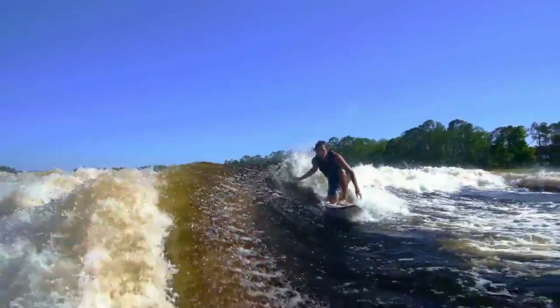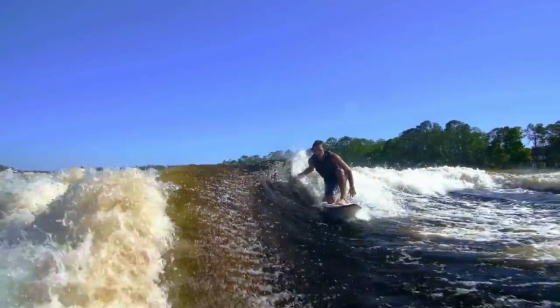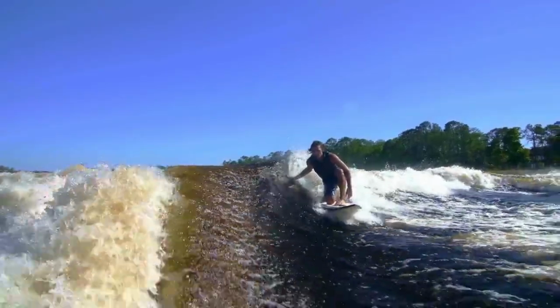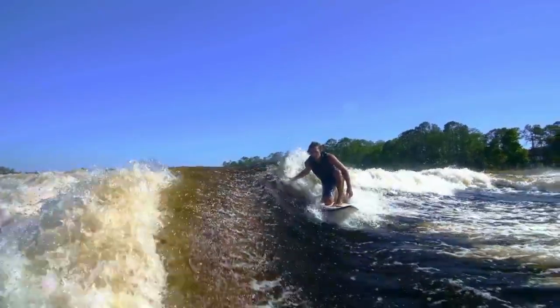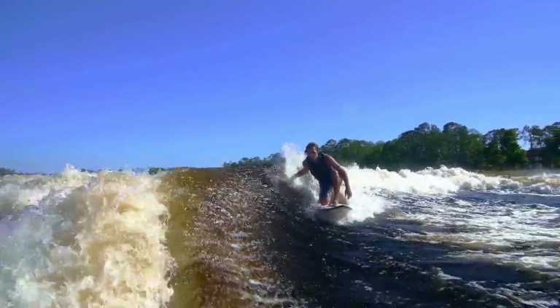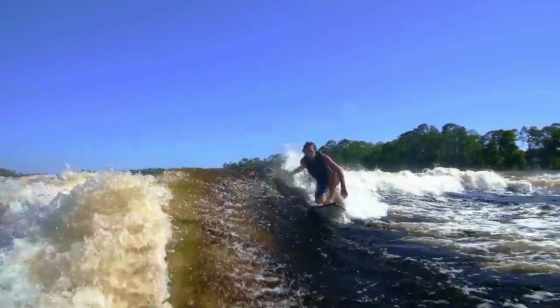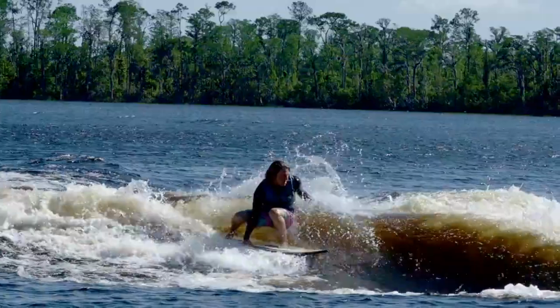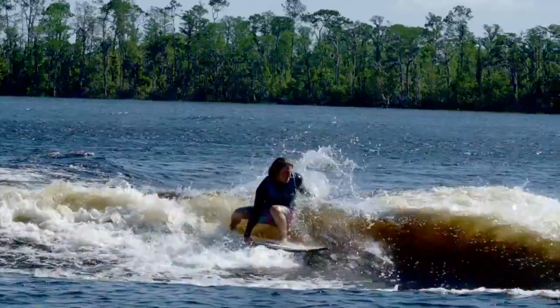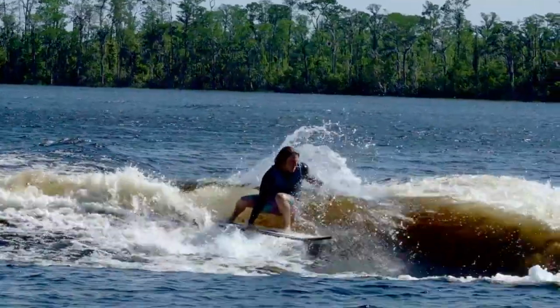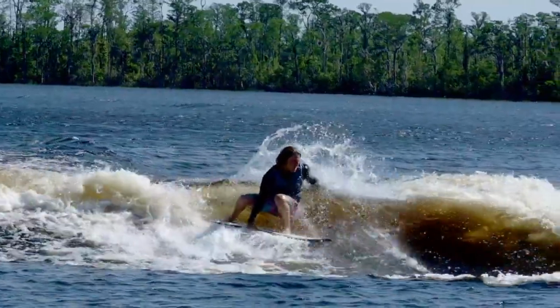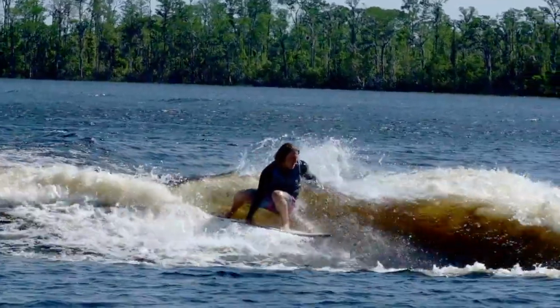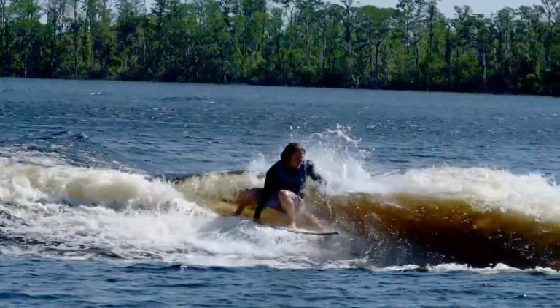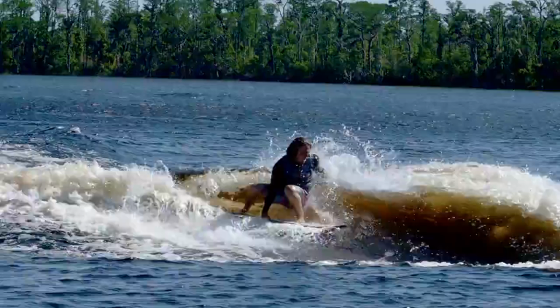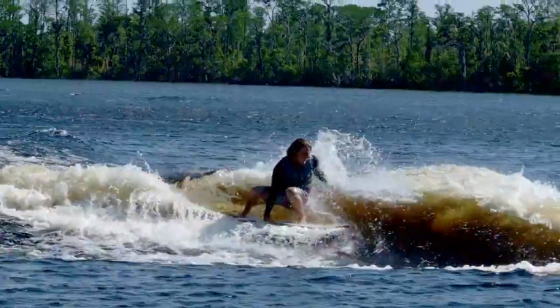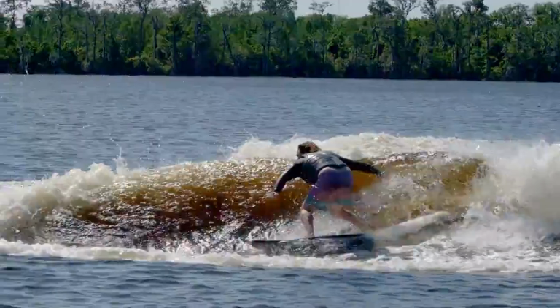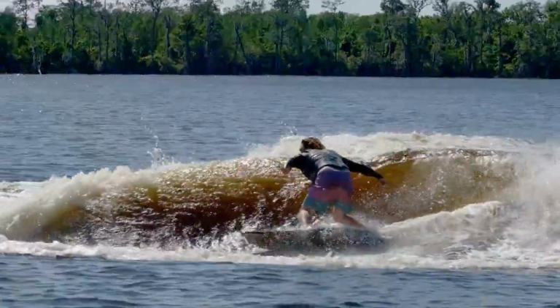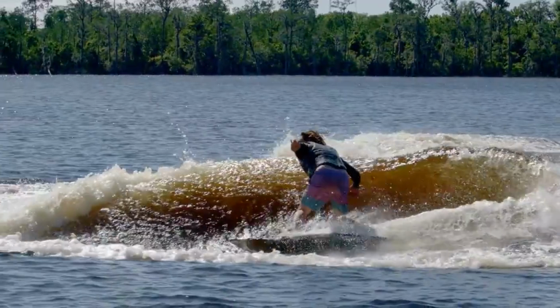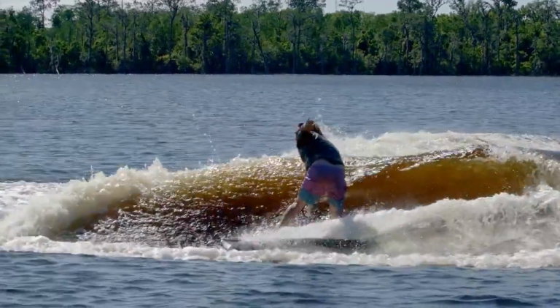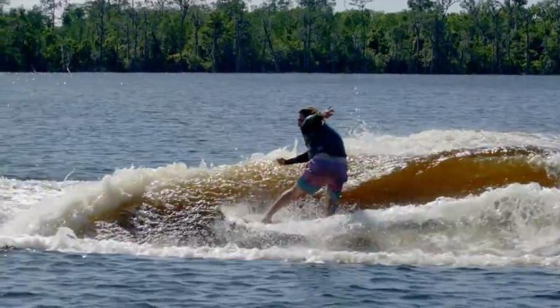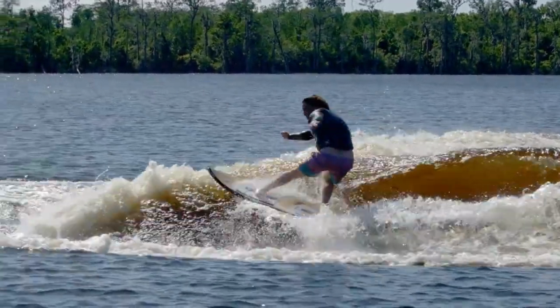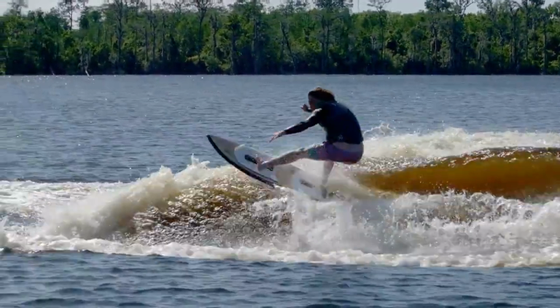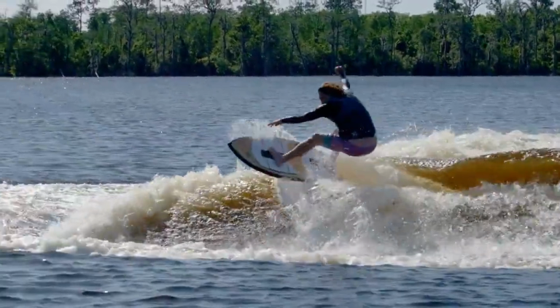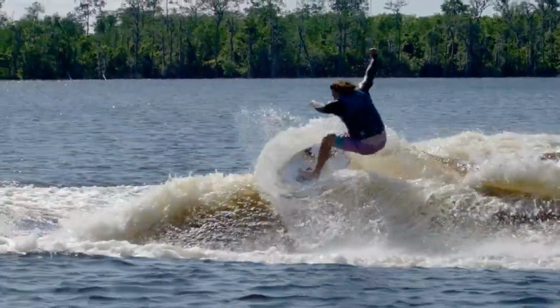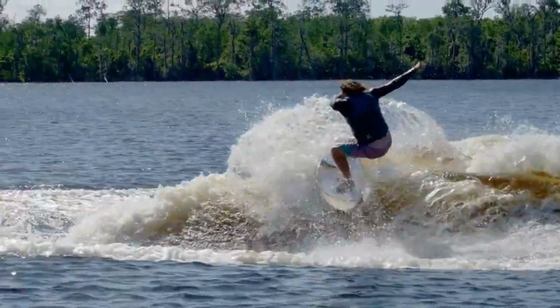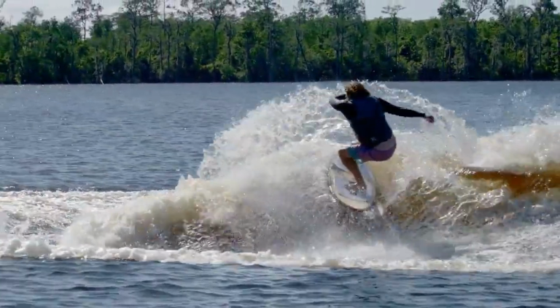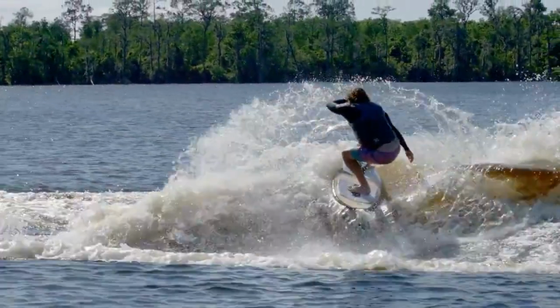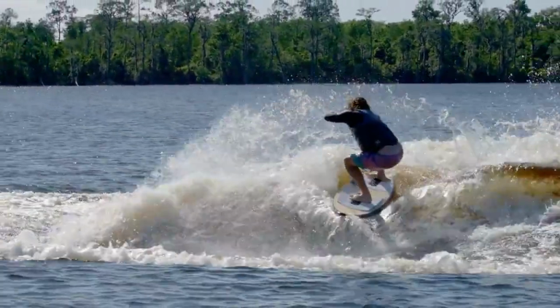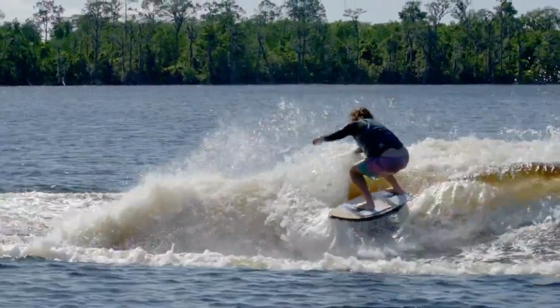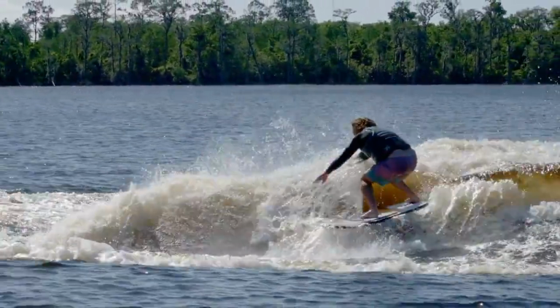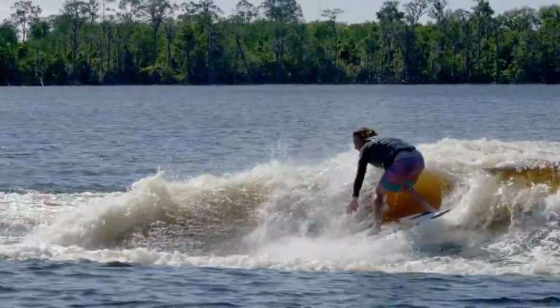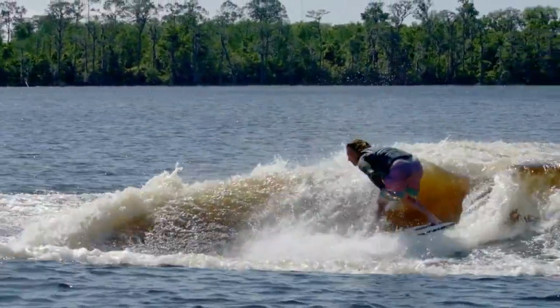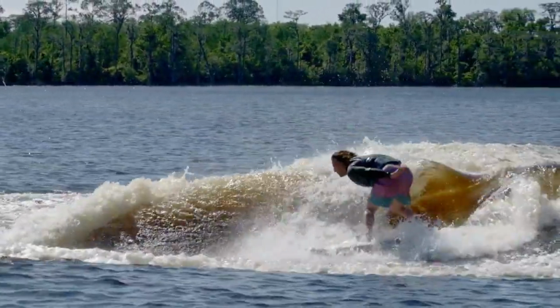New for this year we added a wider, more stable nose design and a faster rocker line. This speedy shape rides high on the water with a full rail and our exclusive machine core creating more glide speed.